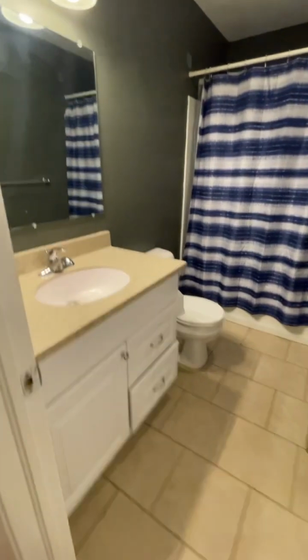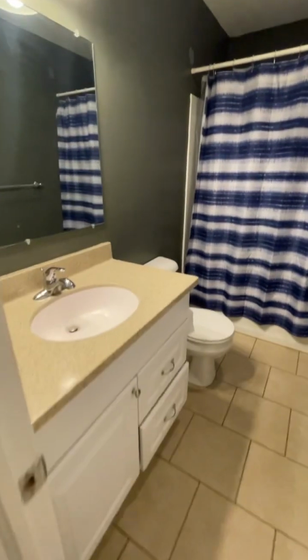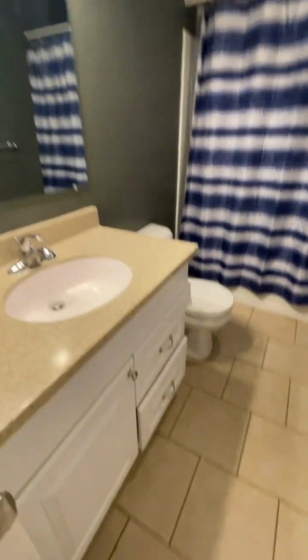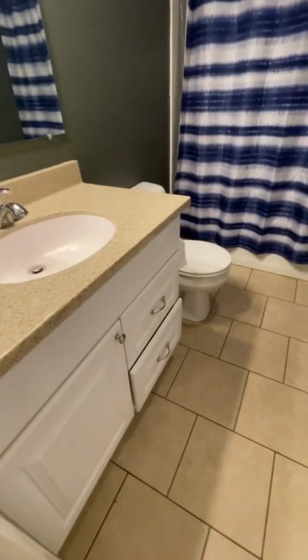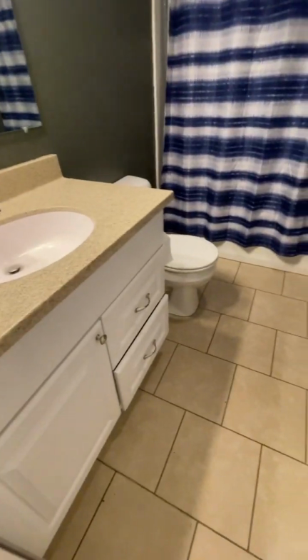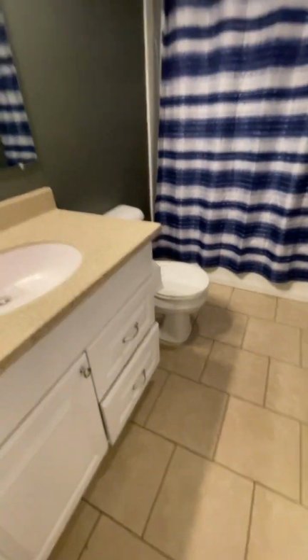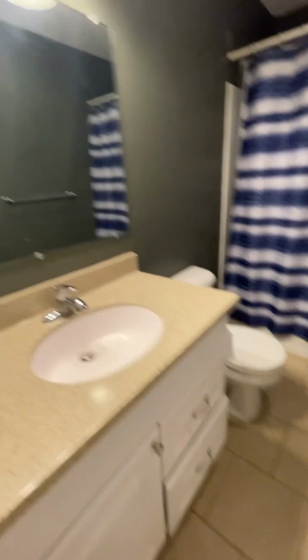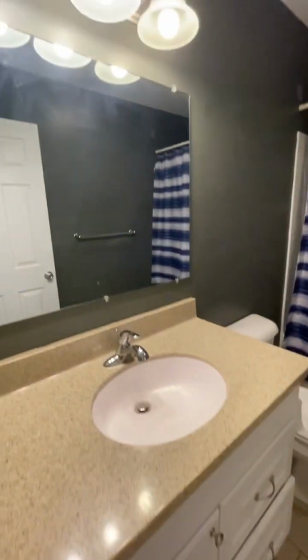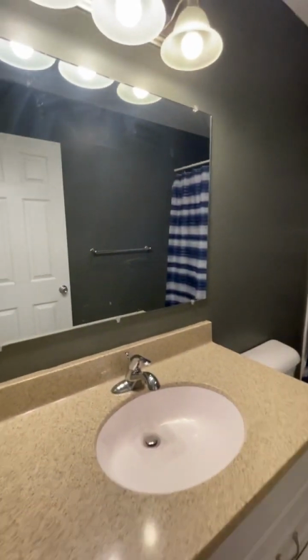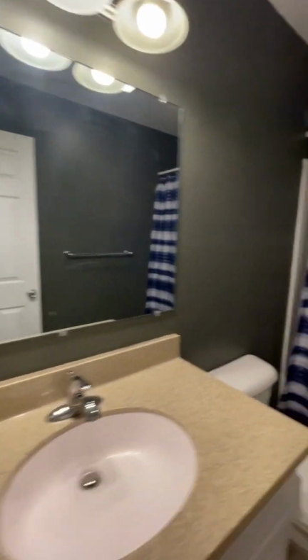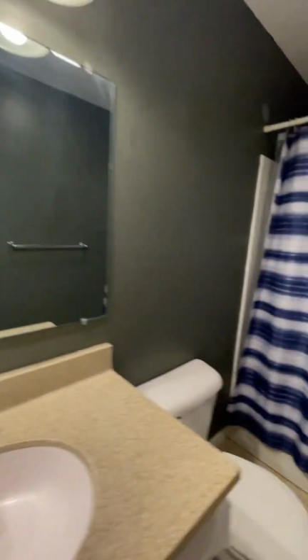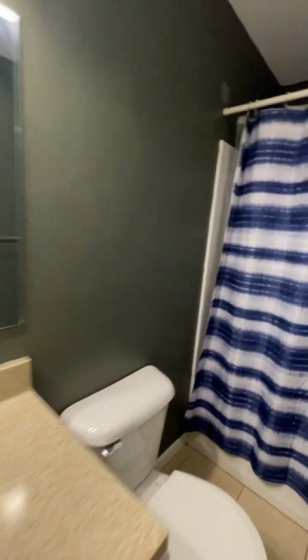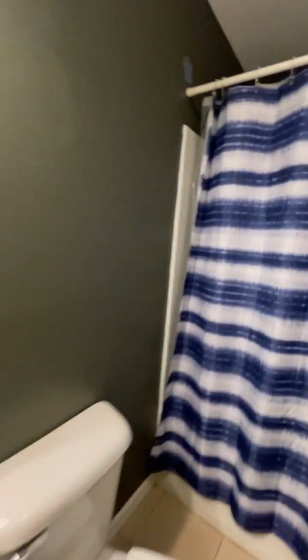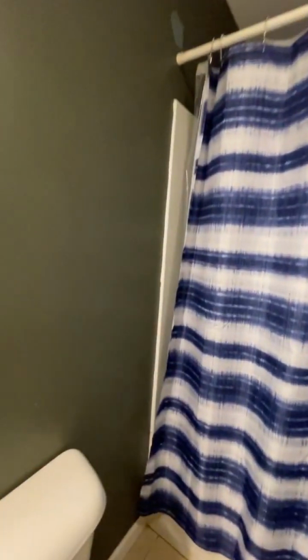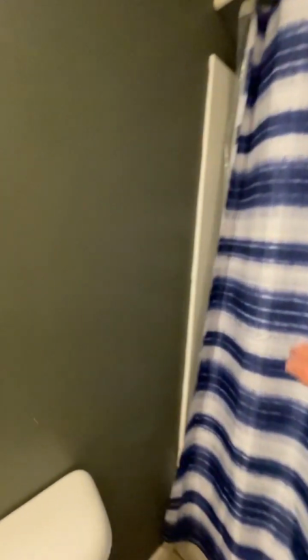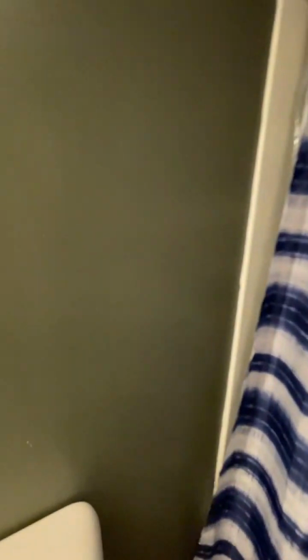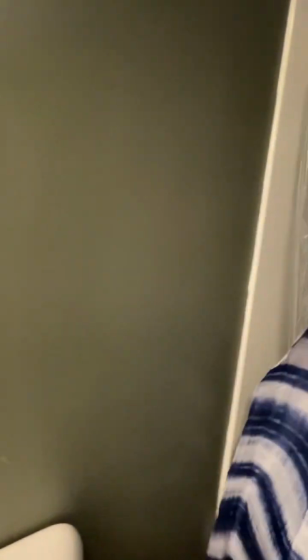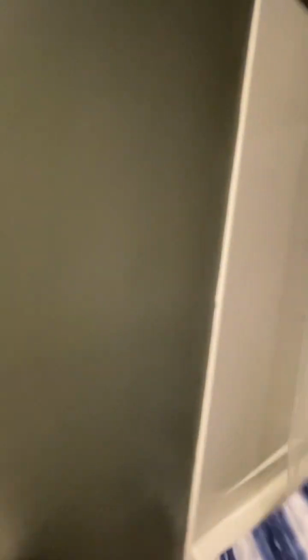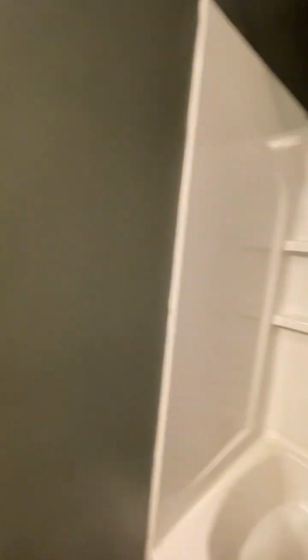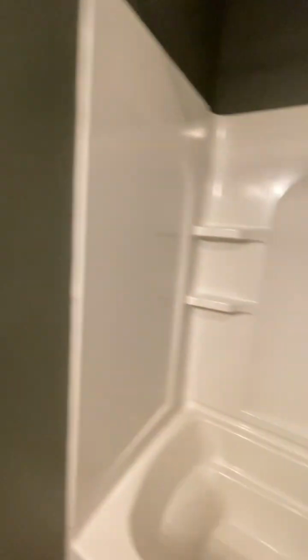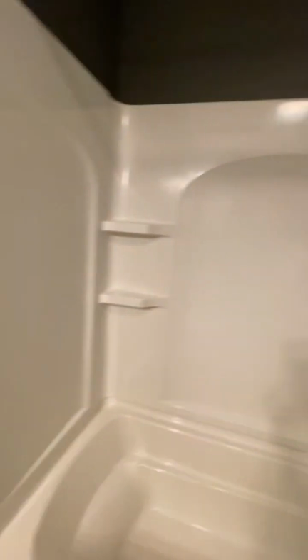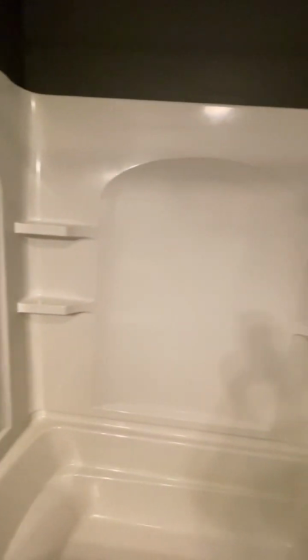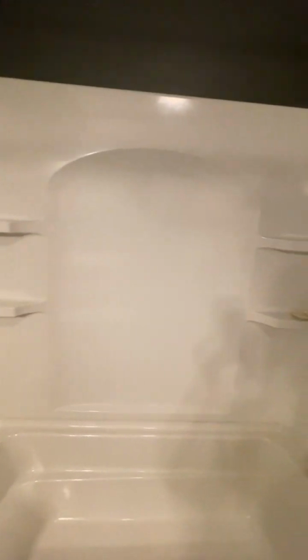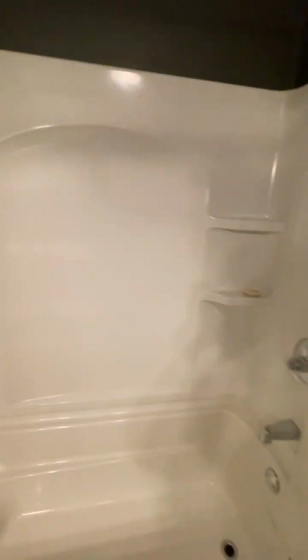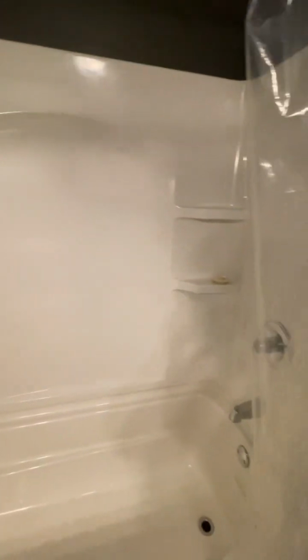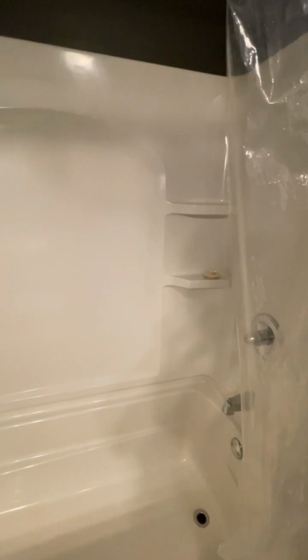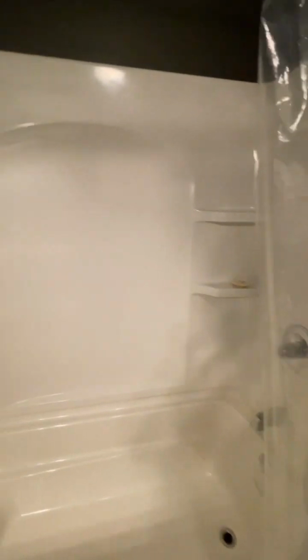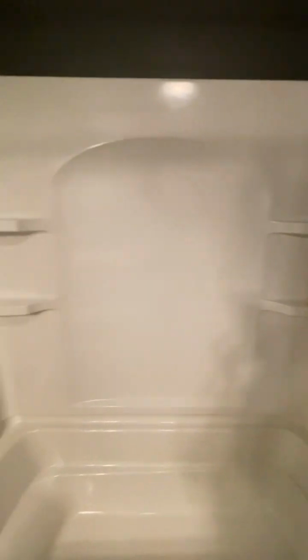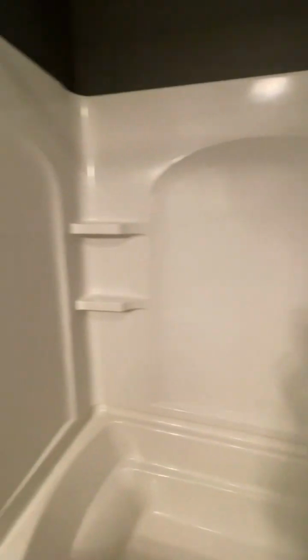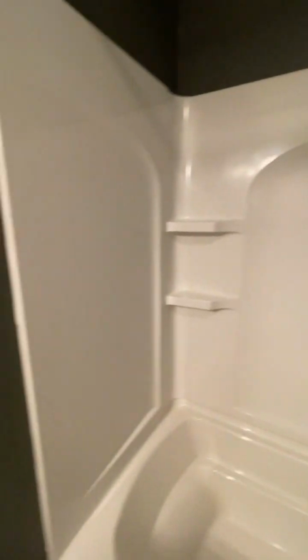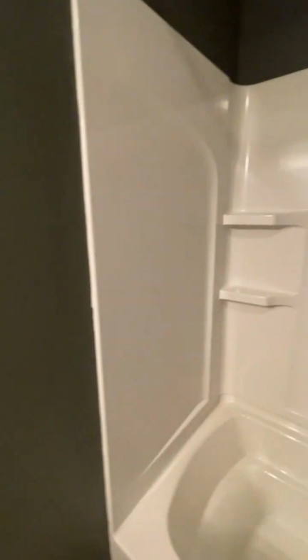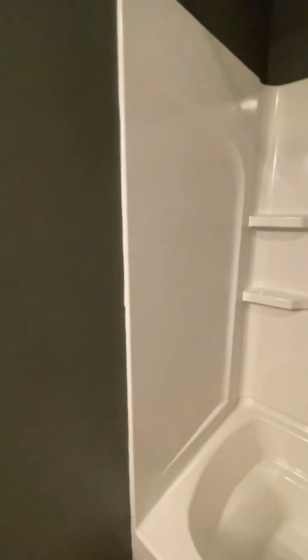Here's your hall bath — full bath. Nice surround.